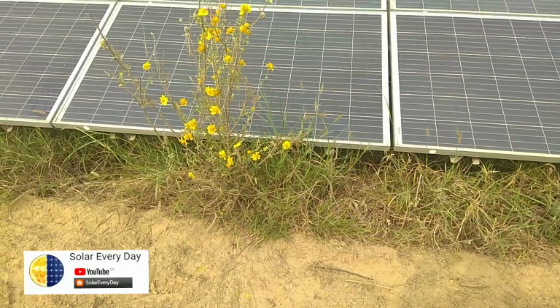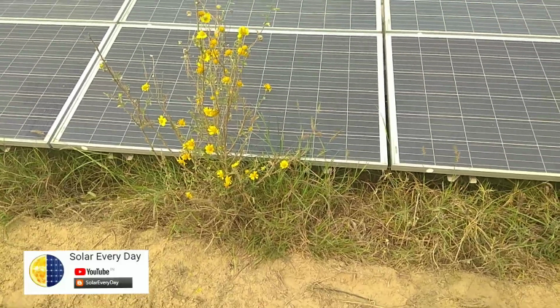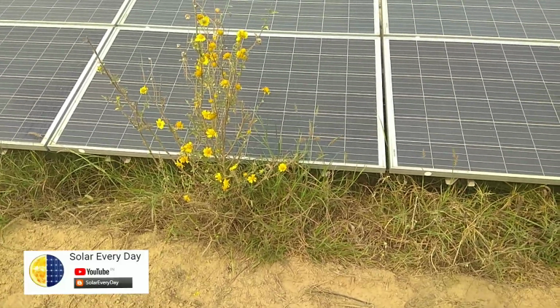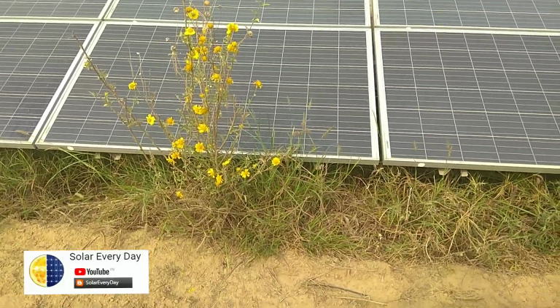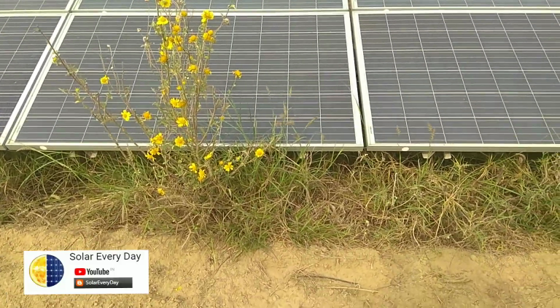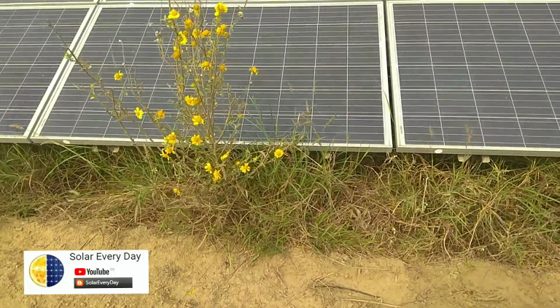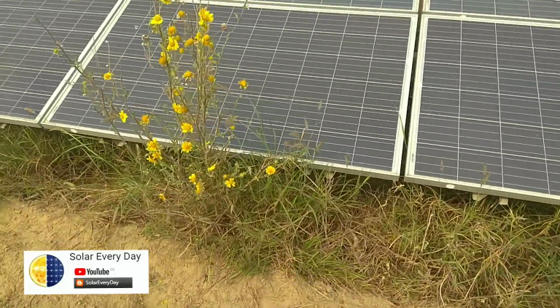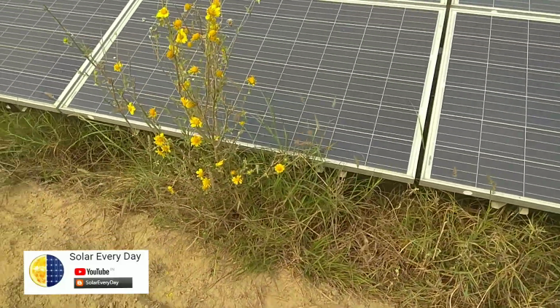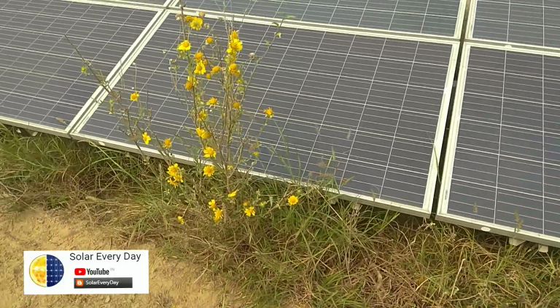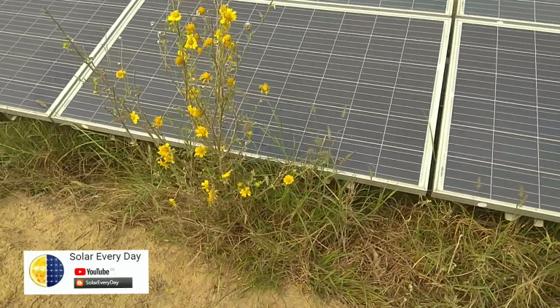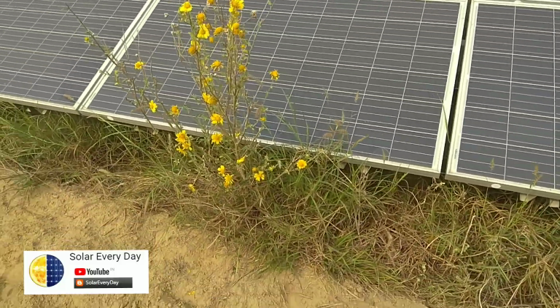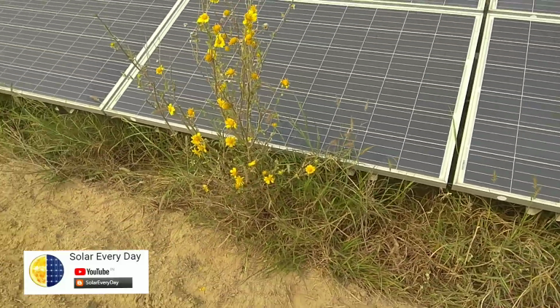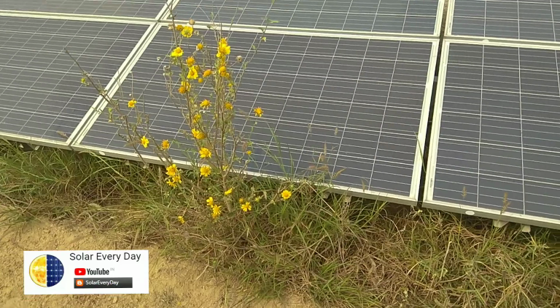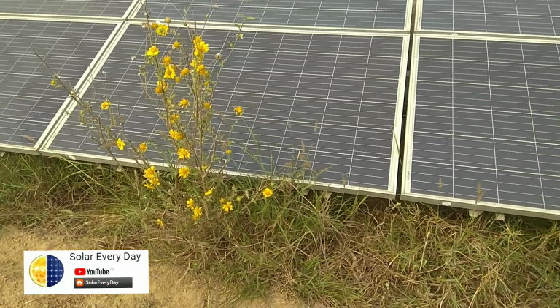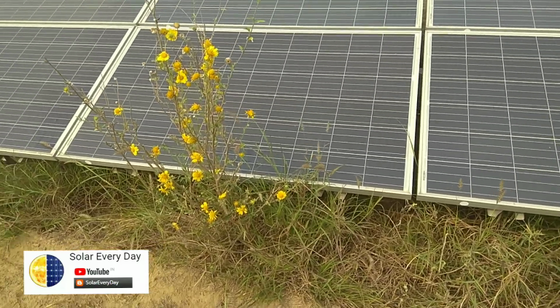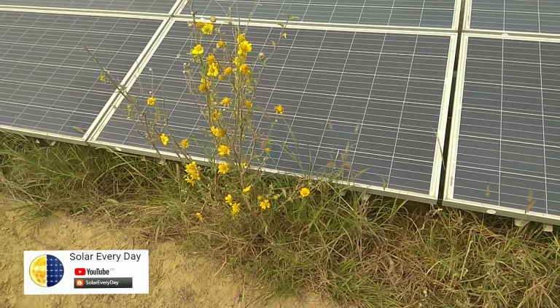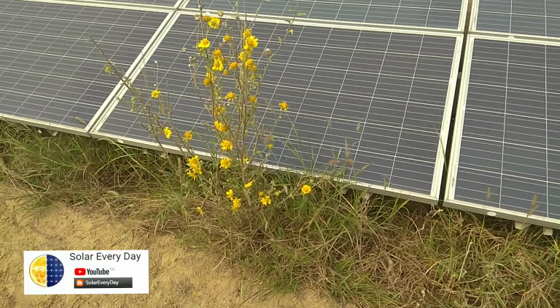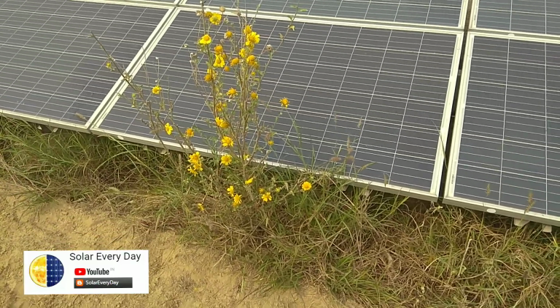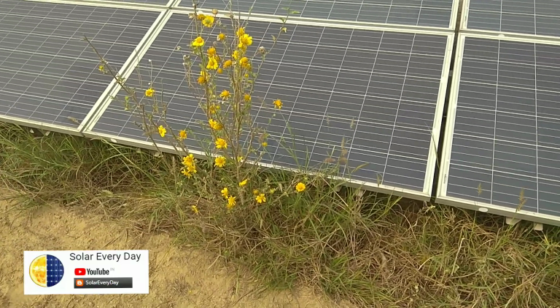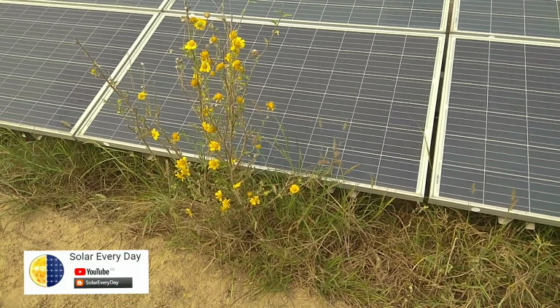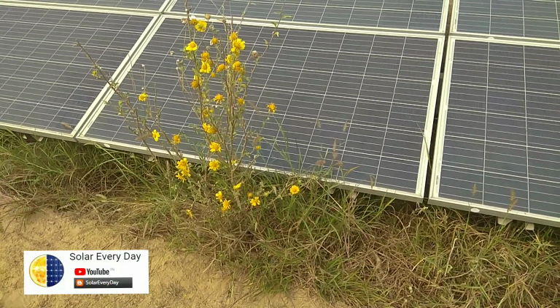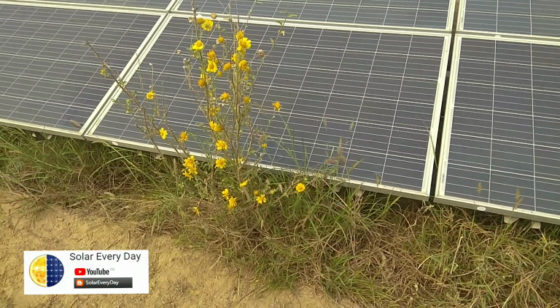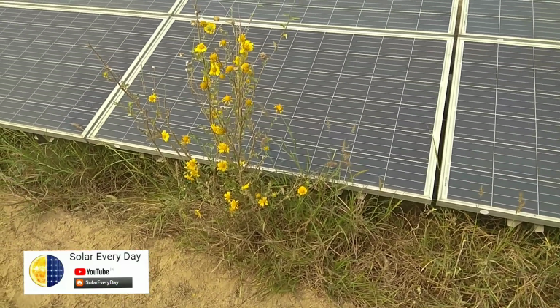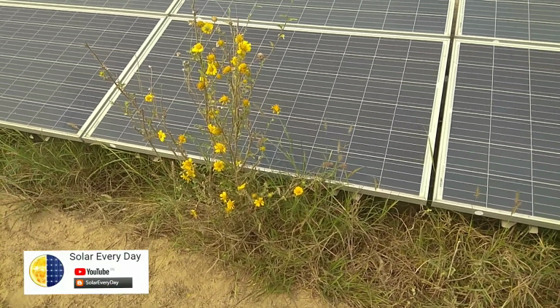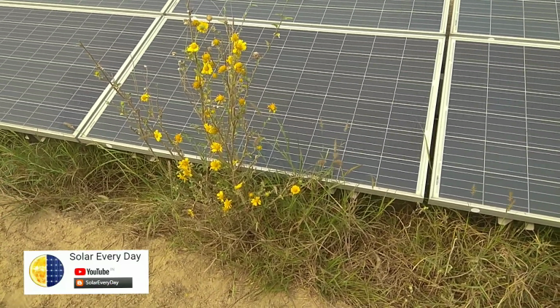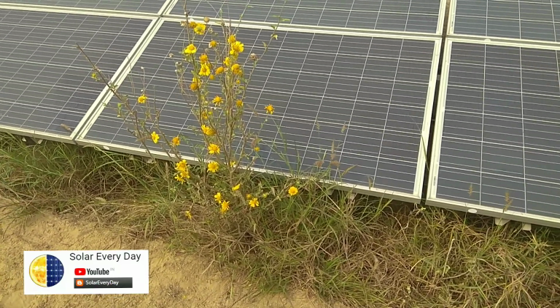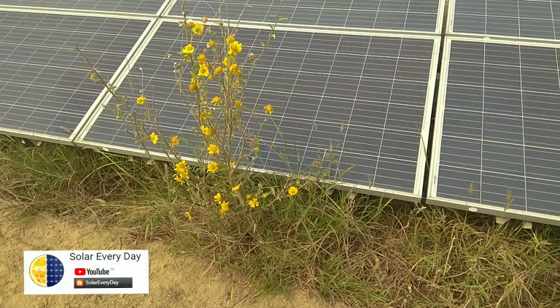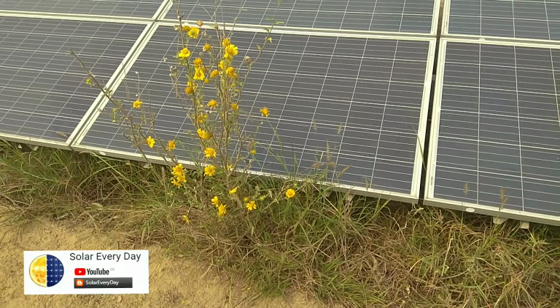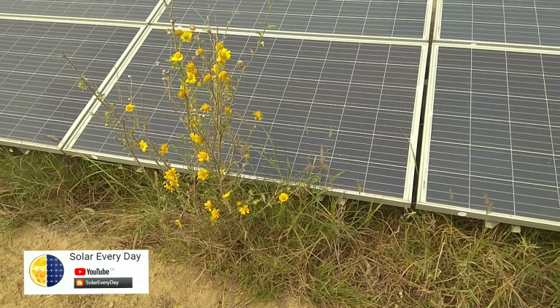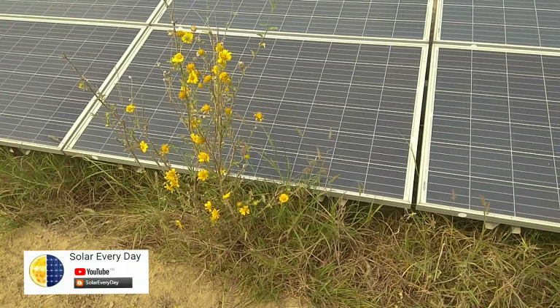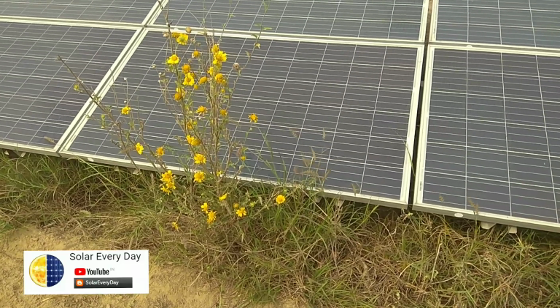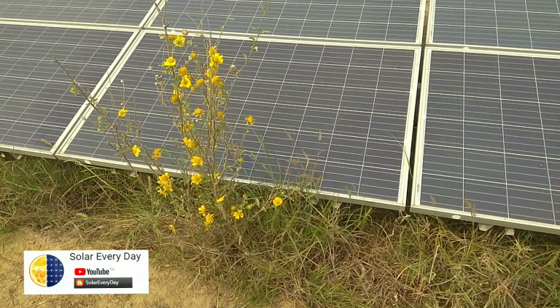Today I'll show you how these small plants become very lethal and end up damaging your solar modules with permanent hot spots on the cell just below this array.